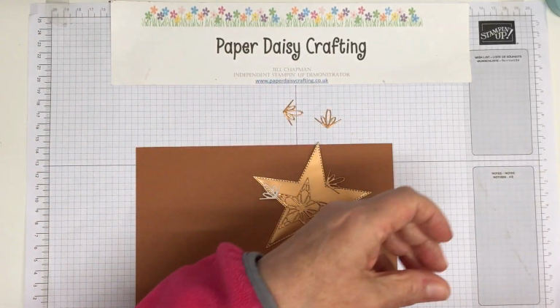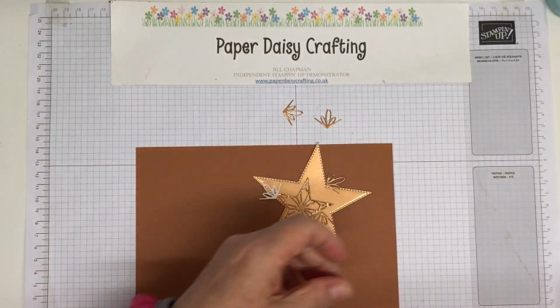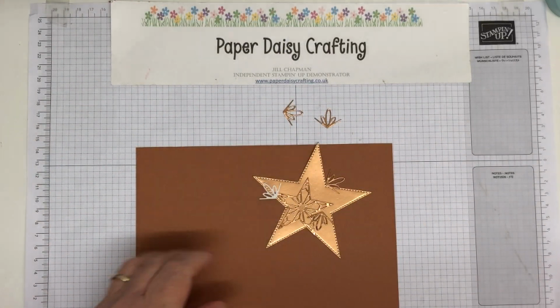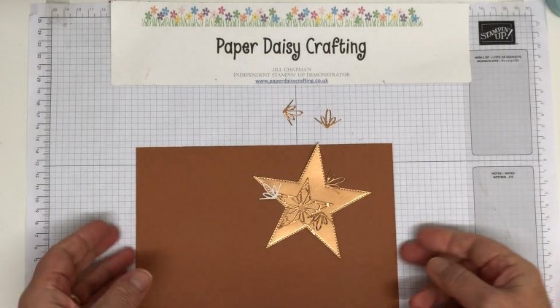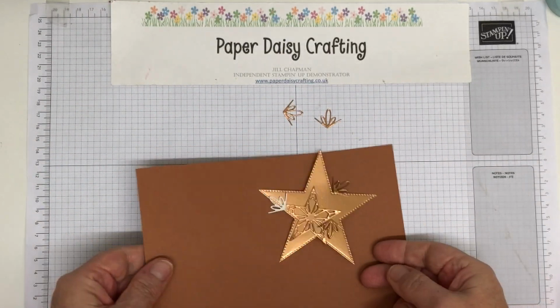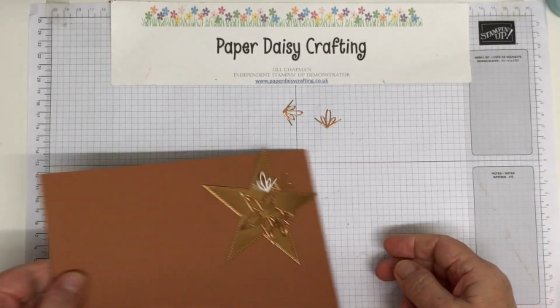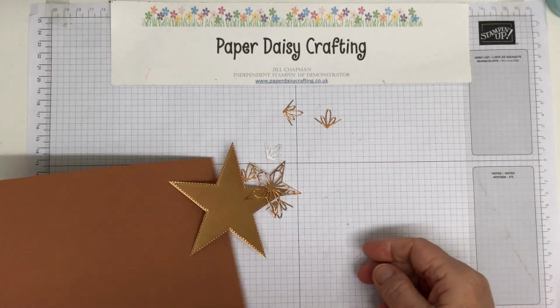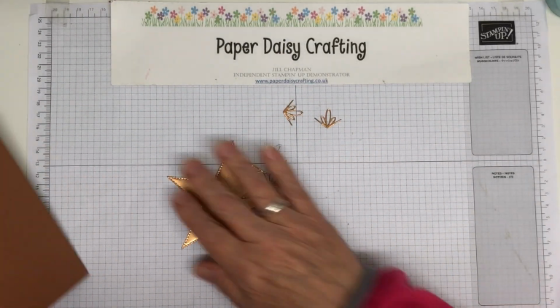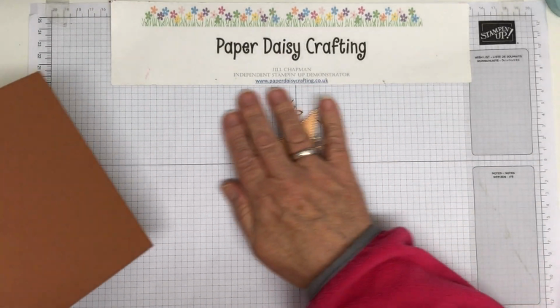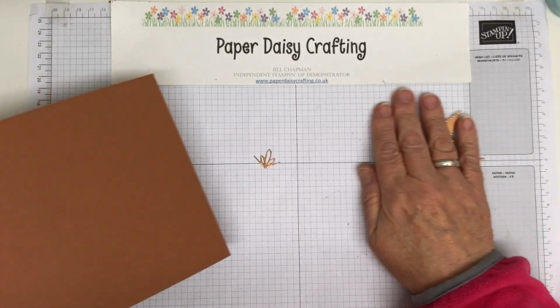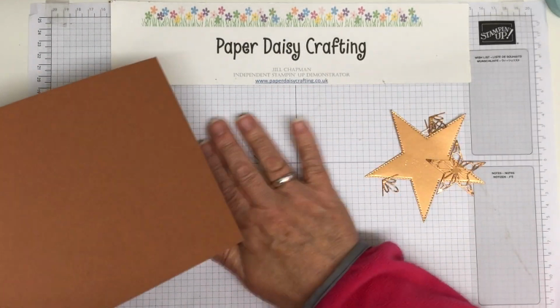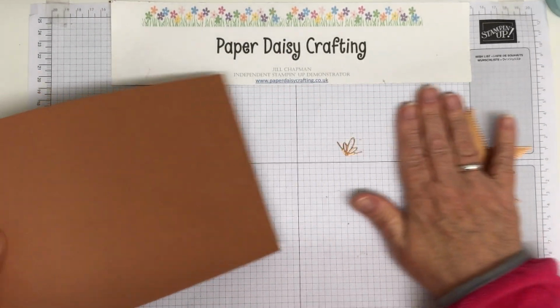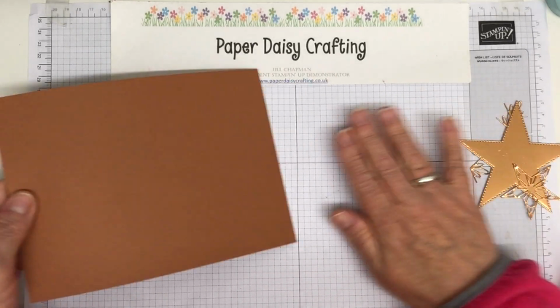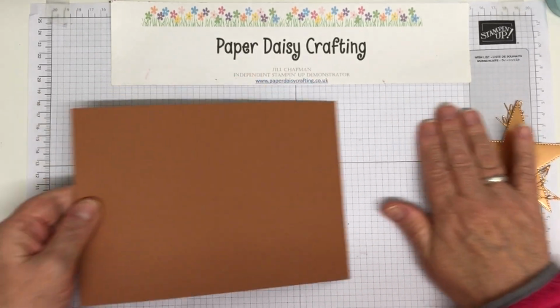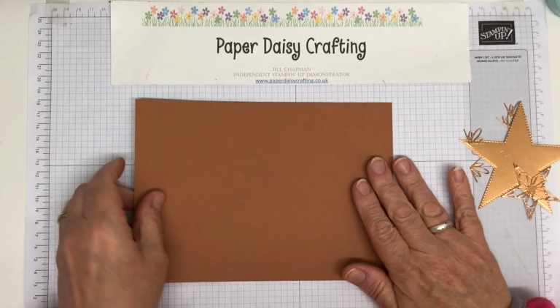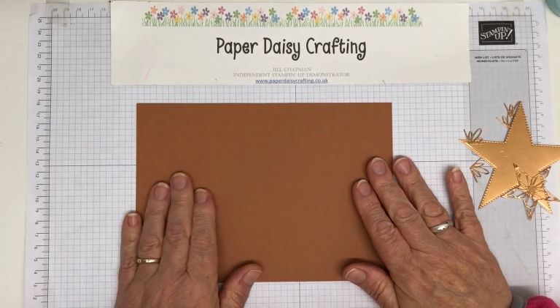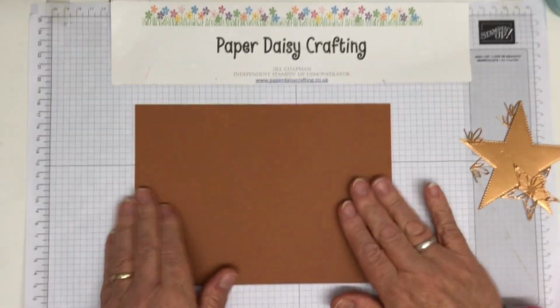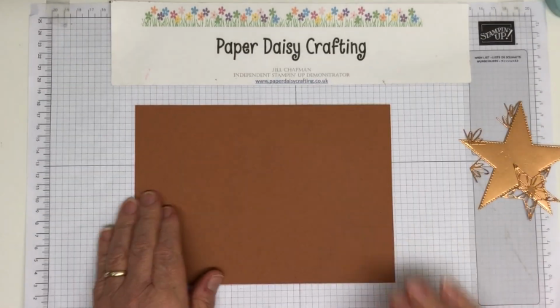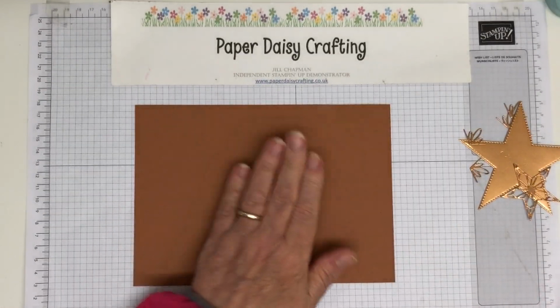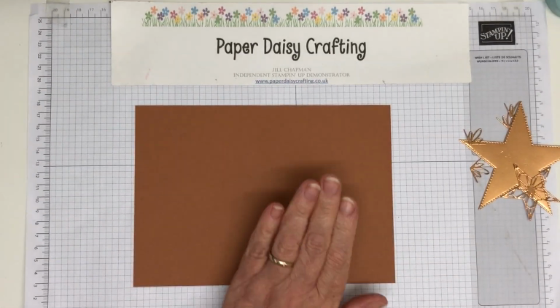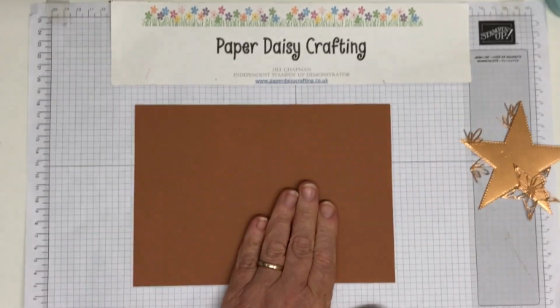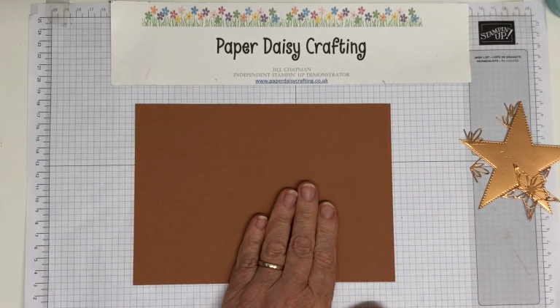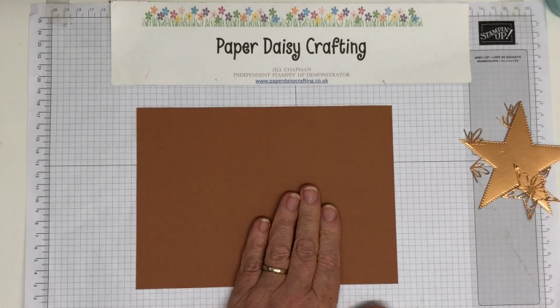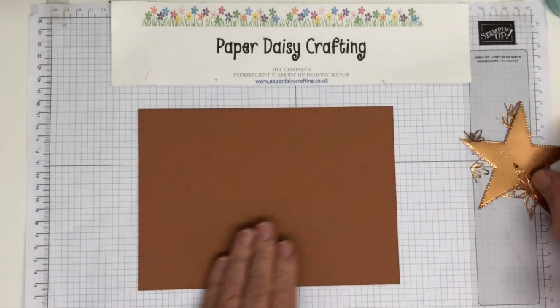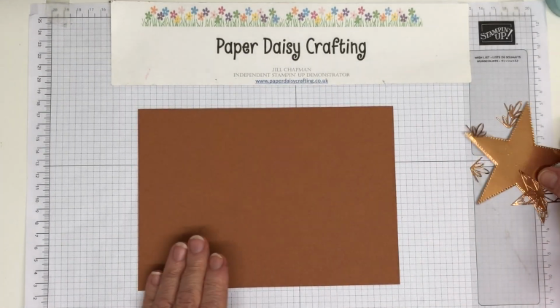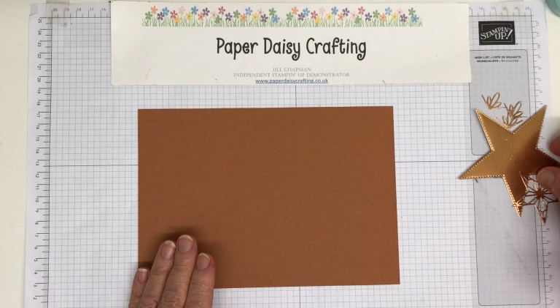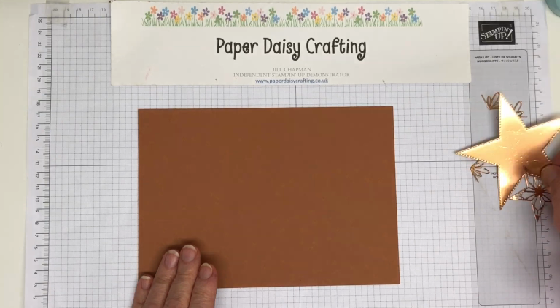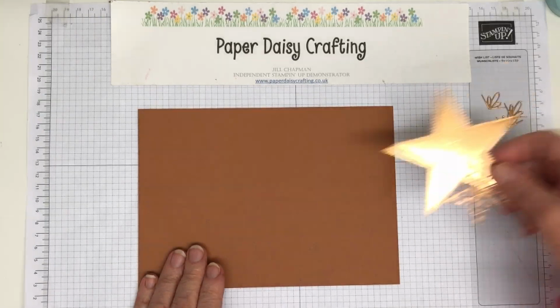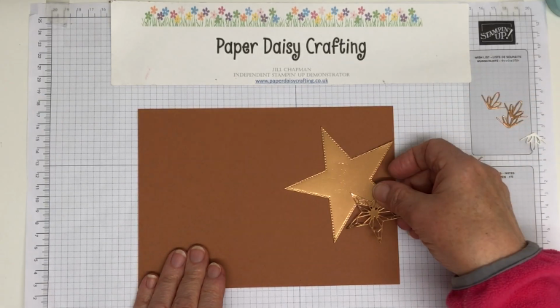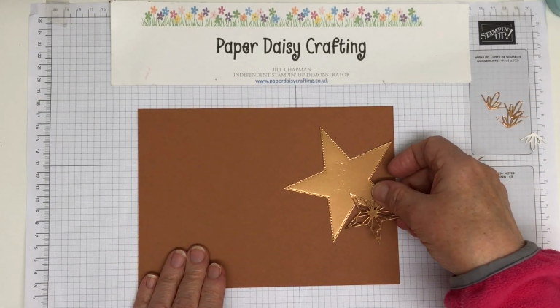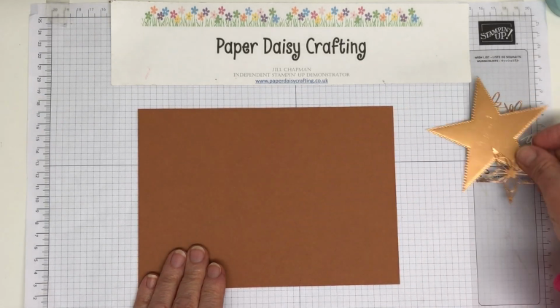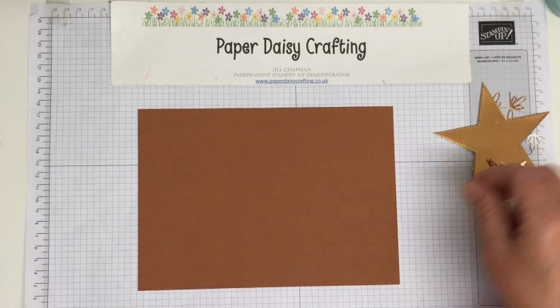I love this set. It's really lovely and I haven't used it nearly enough — I say that about all my sets. I've got so many things that I never use anything enough really. So this is cinnamon cider, which I decided was the closest colour to copper.